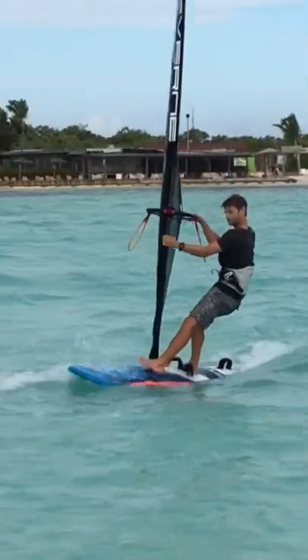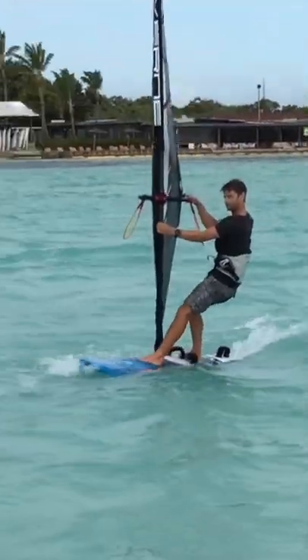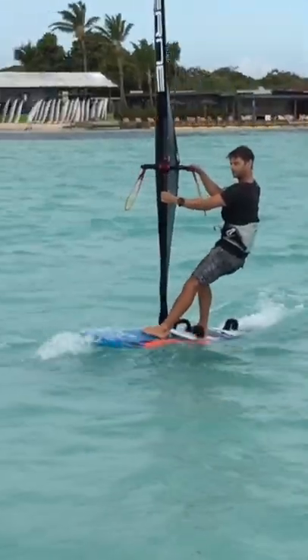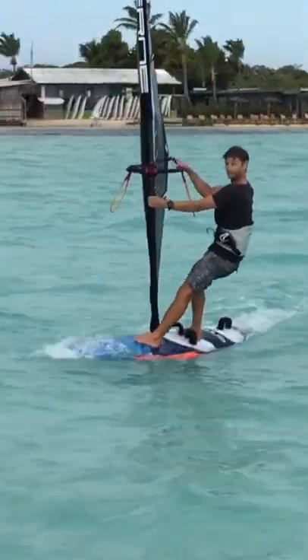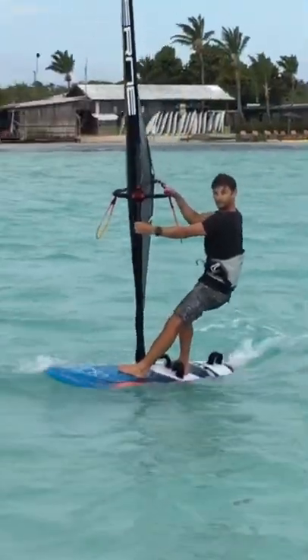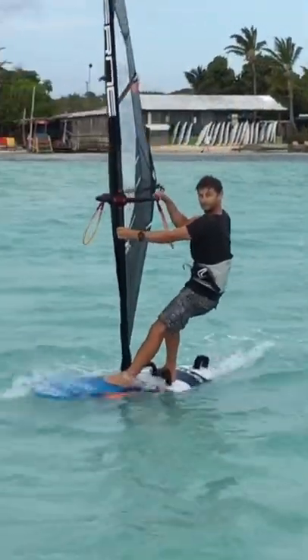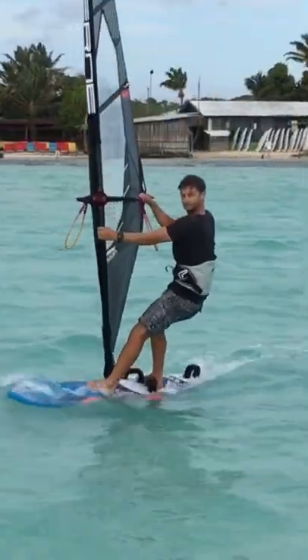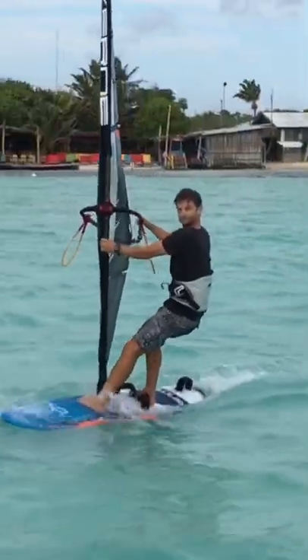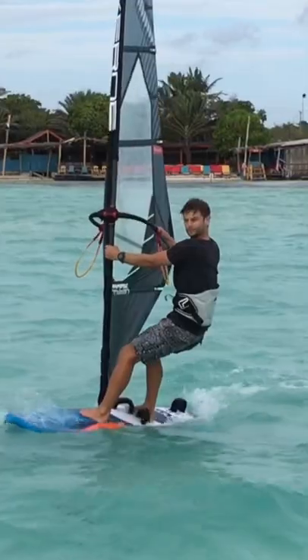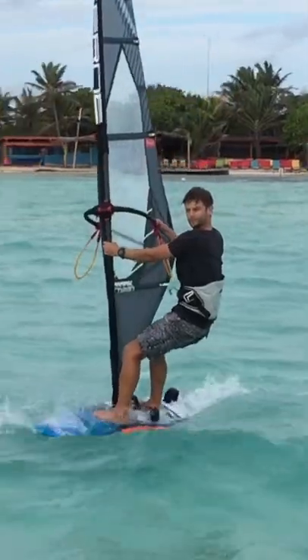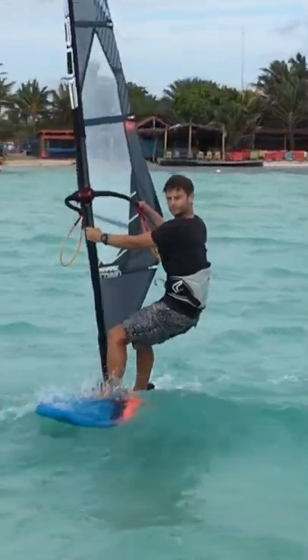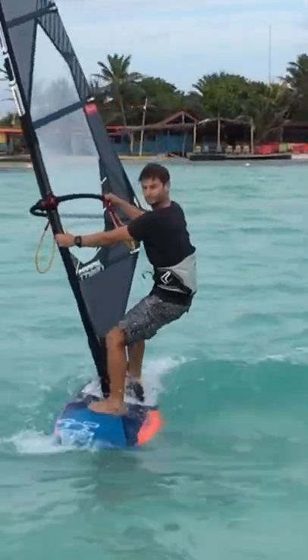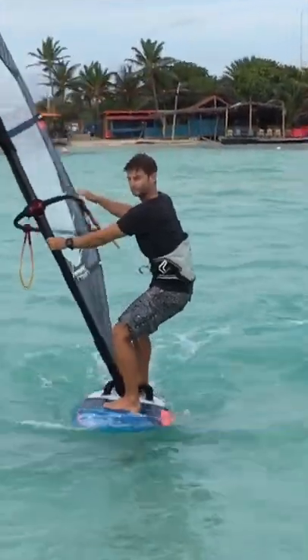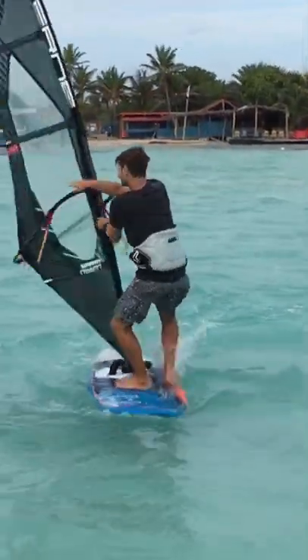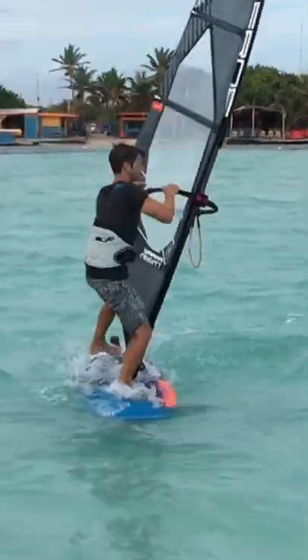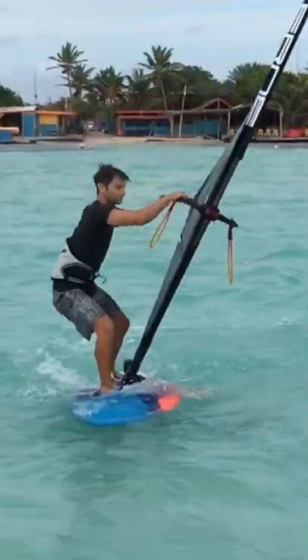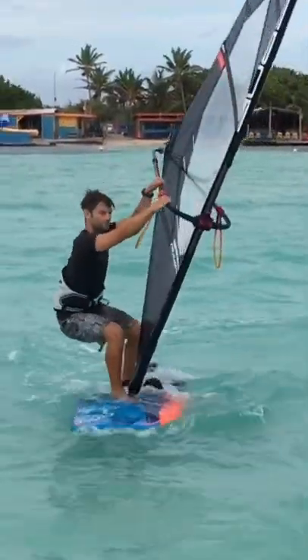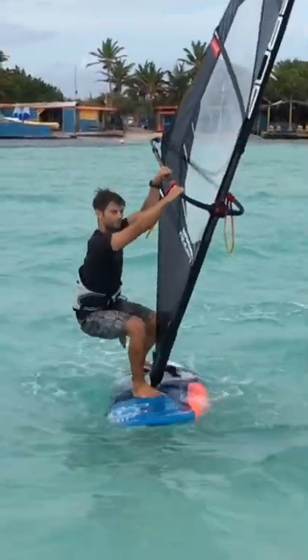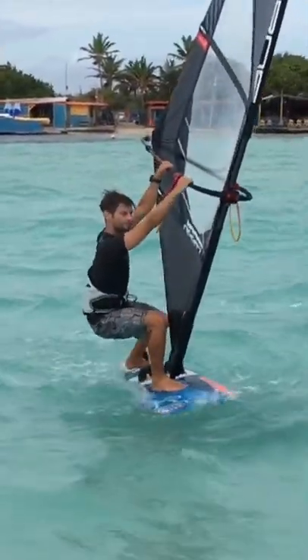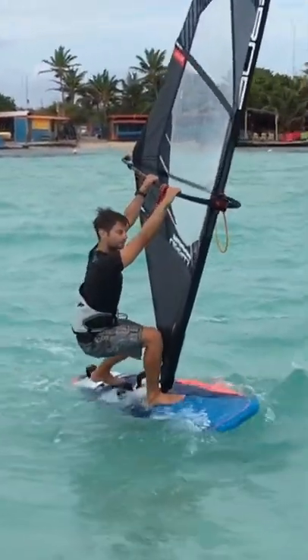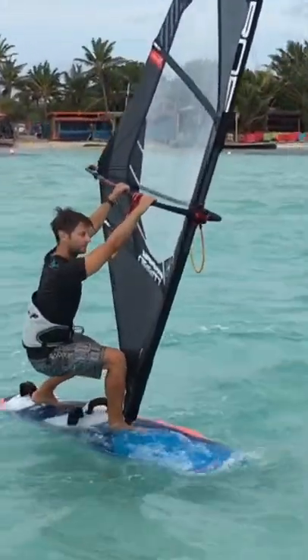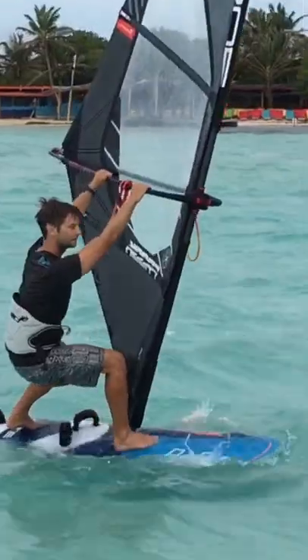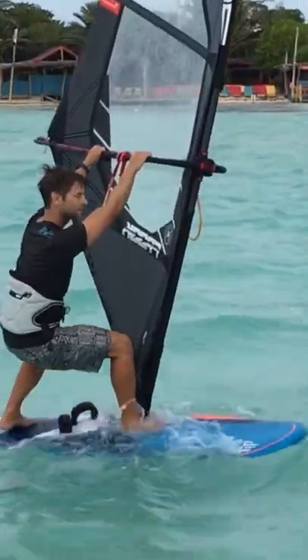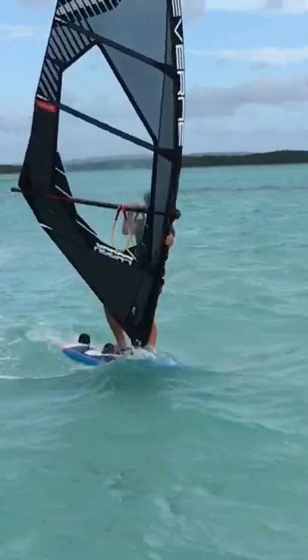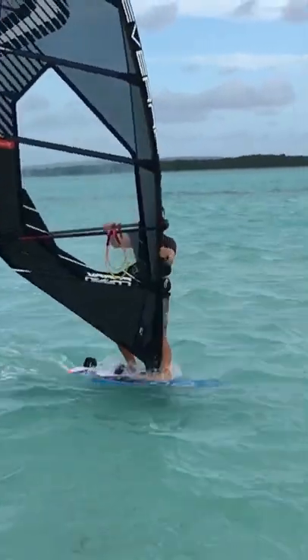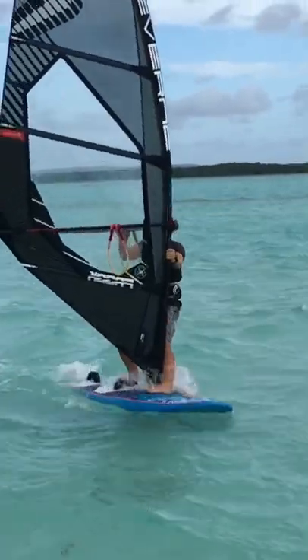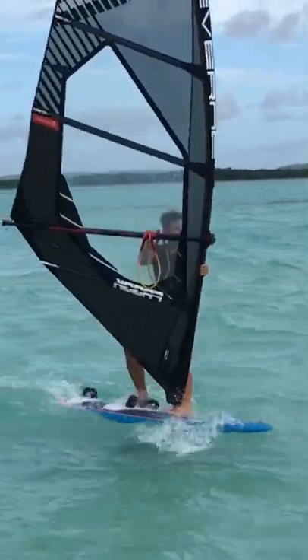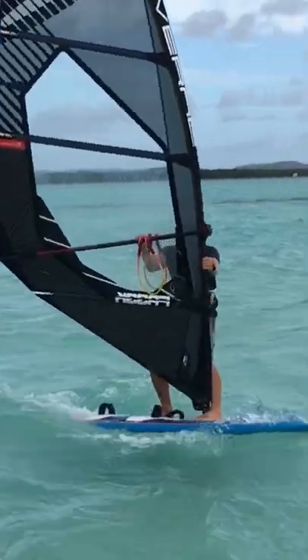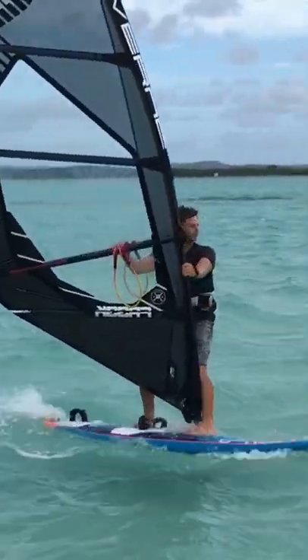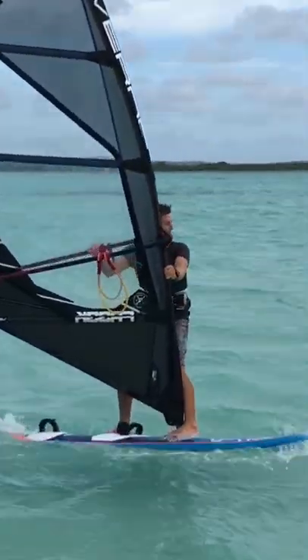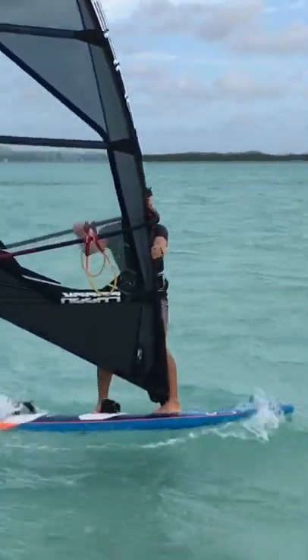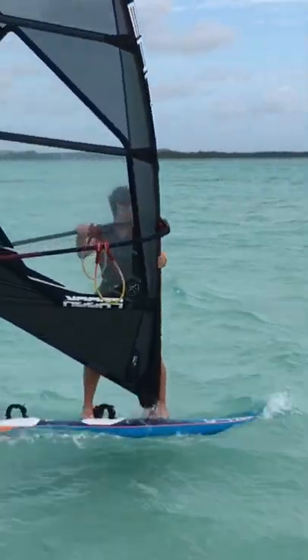Keep the board's momentum and stability by turning into the wind smoothly. Momentum will help you stay stable. Try to step around when the board is directly into the wind.